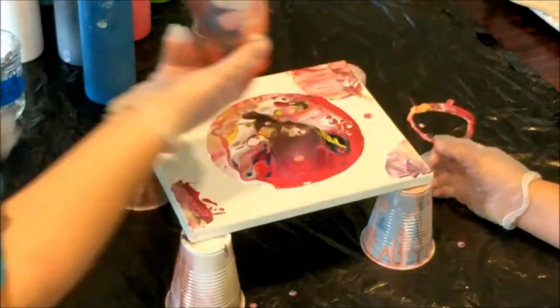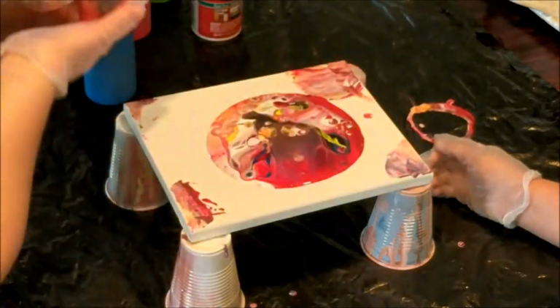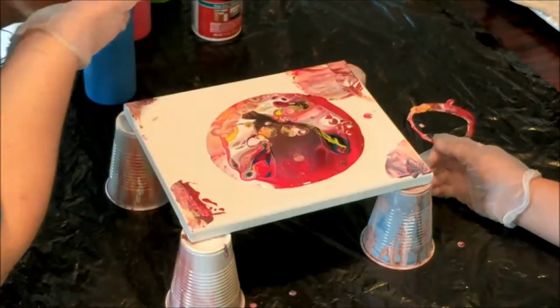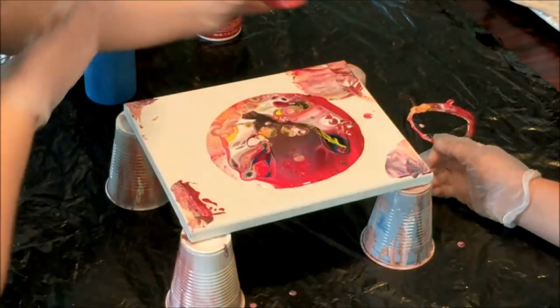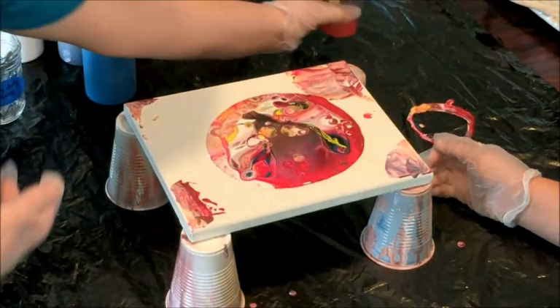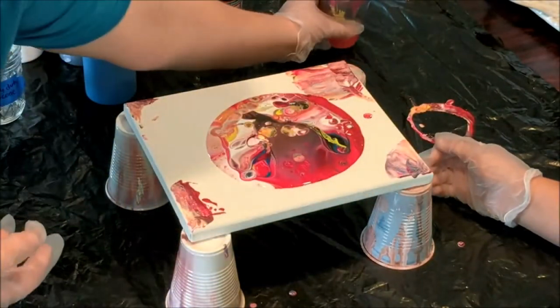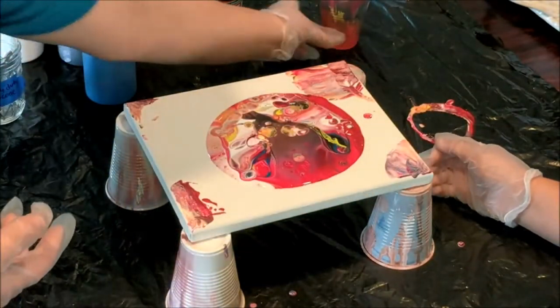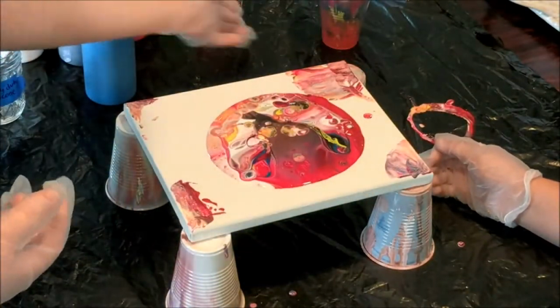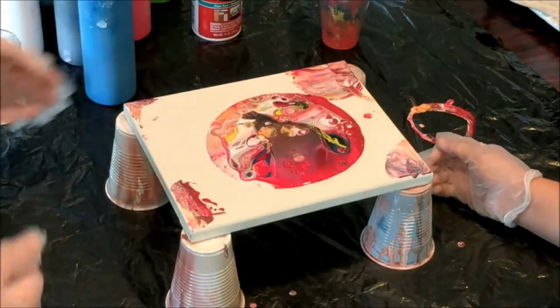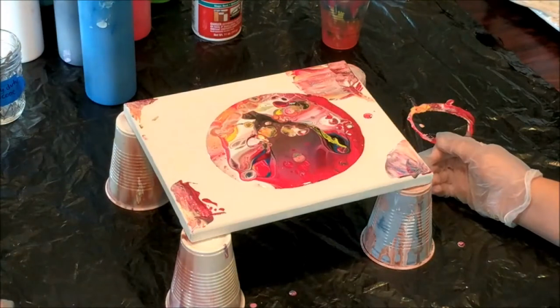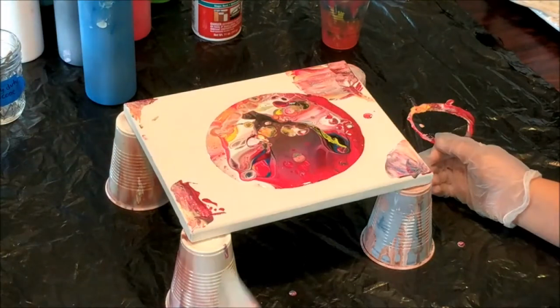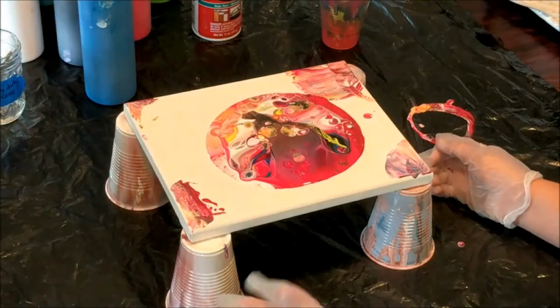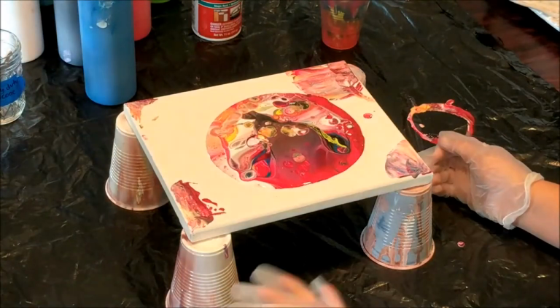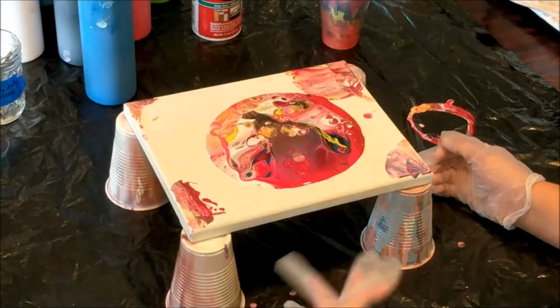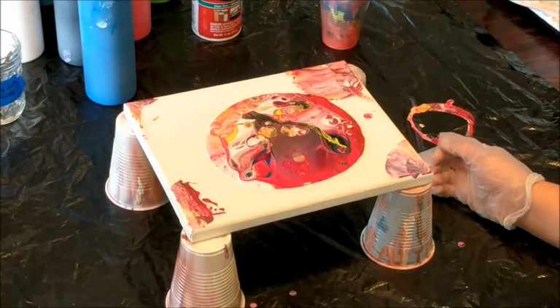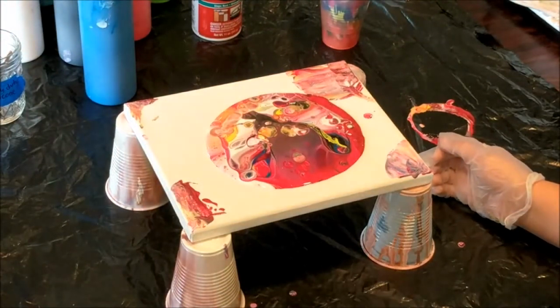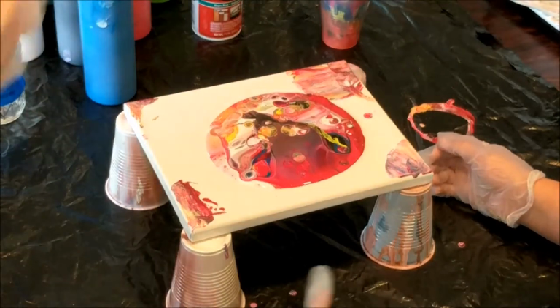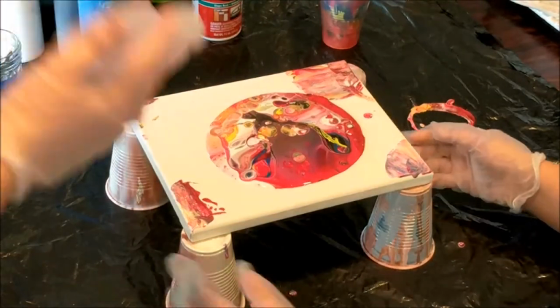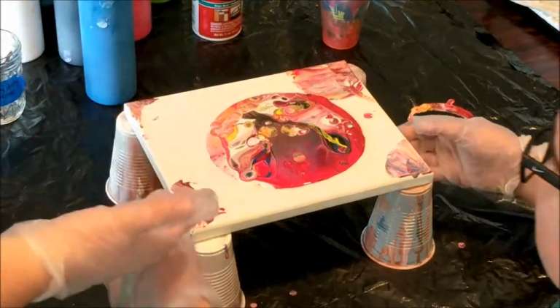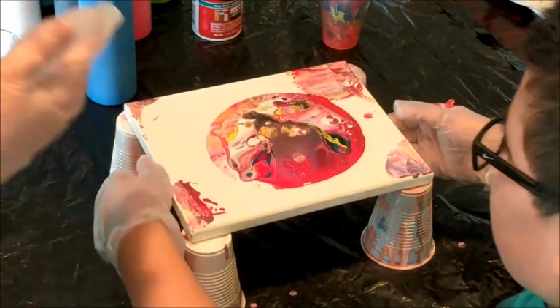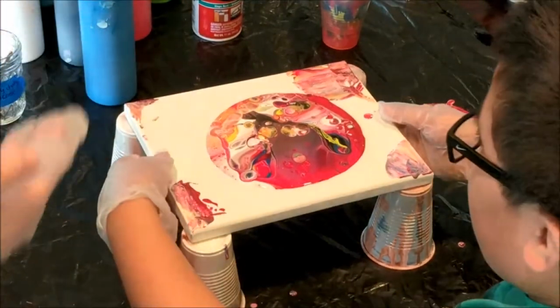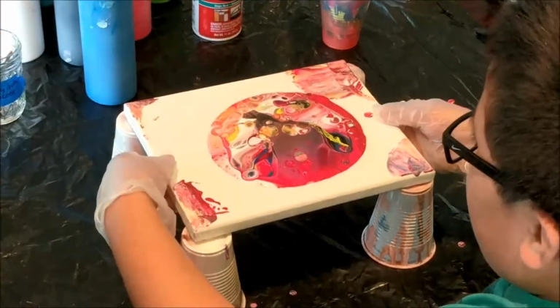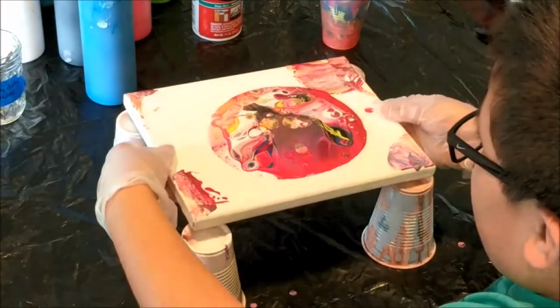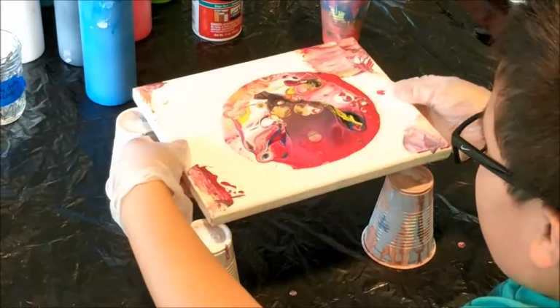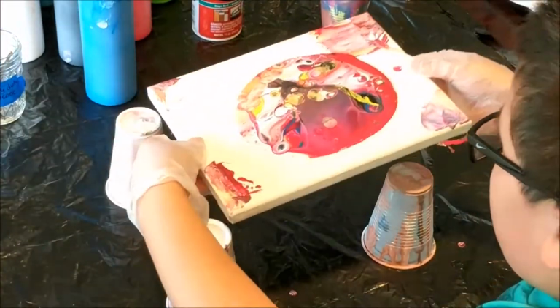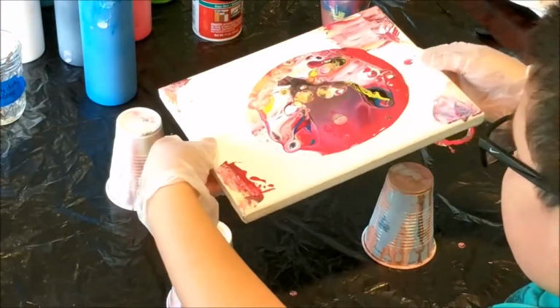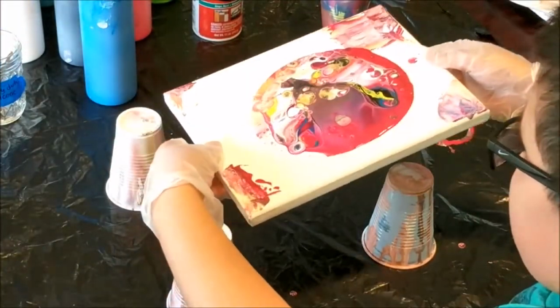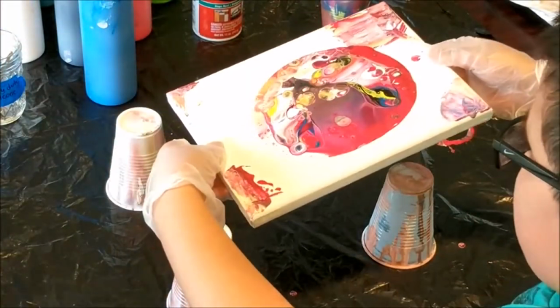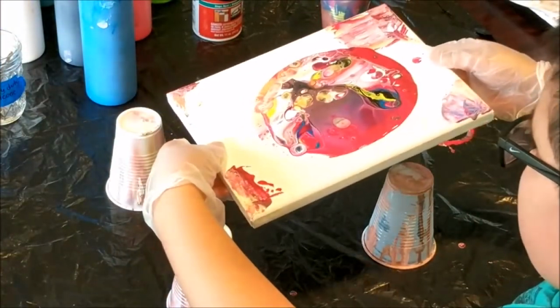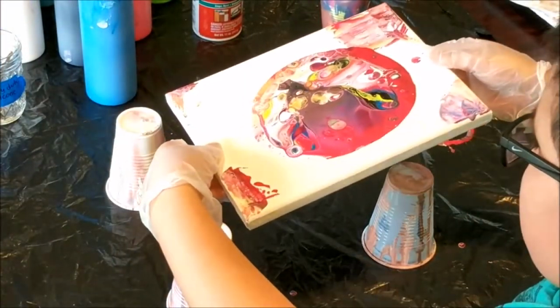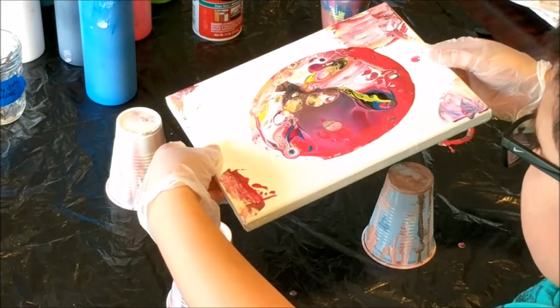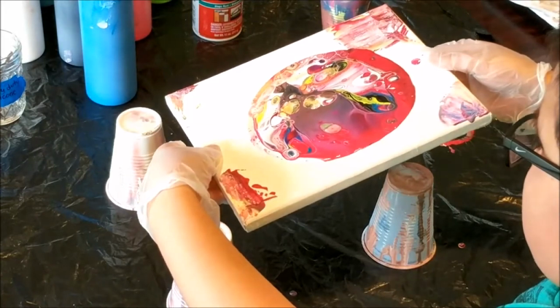Okay, set that there and then whenever you're ready you can start tilting it around, and just be careful of your shirt.